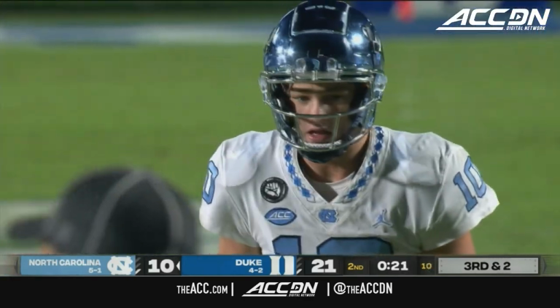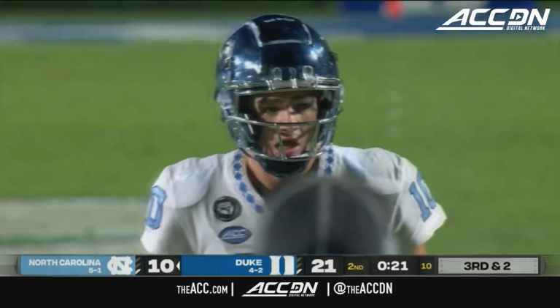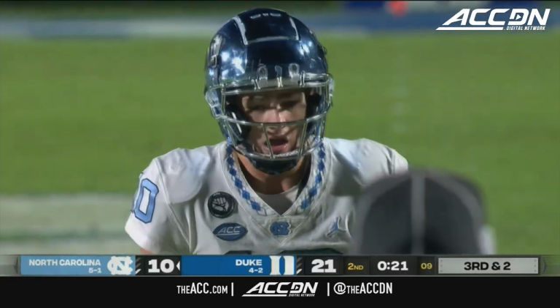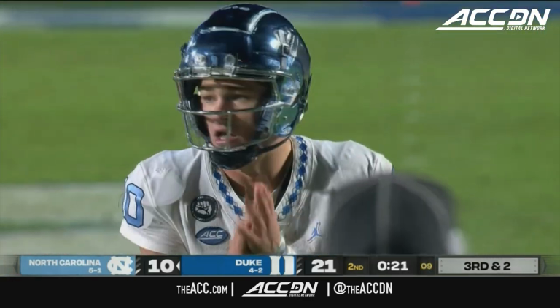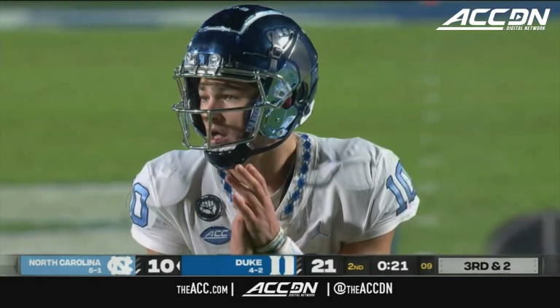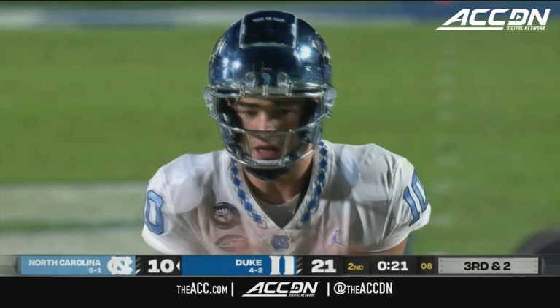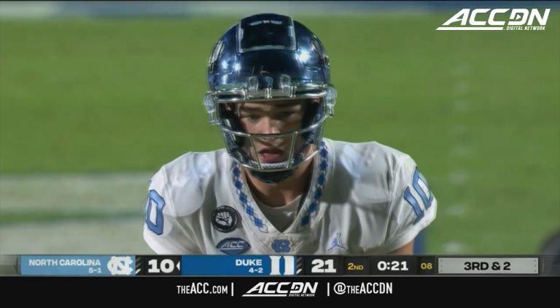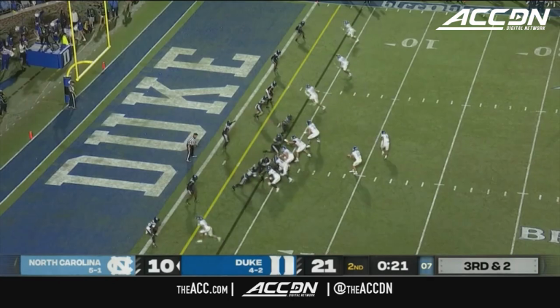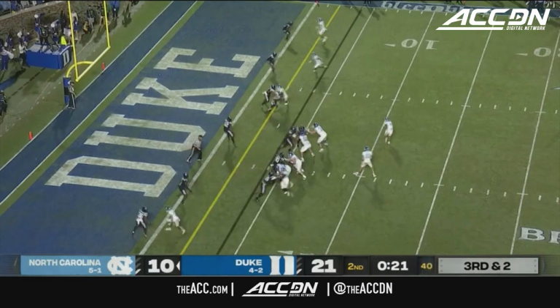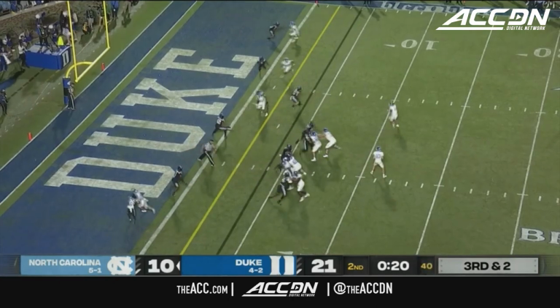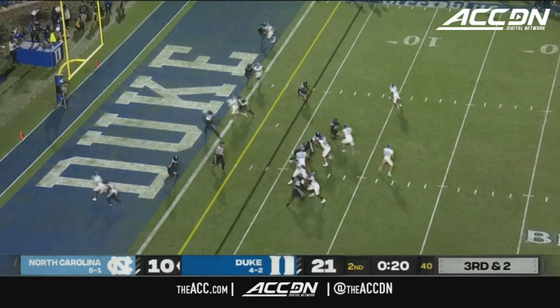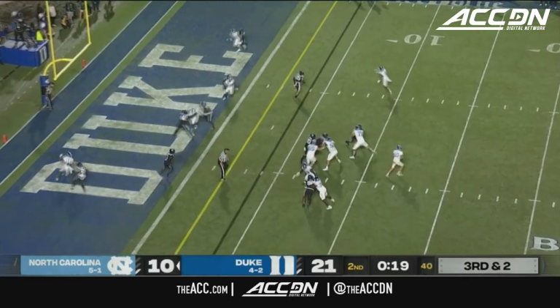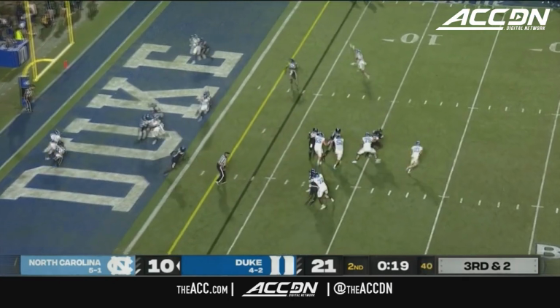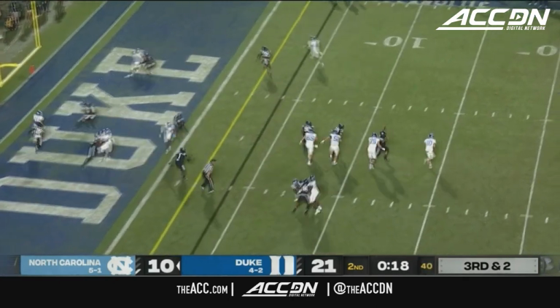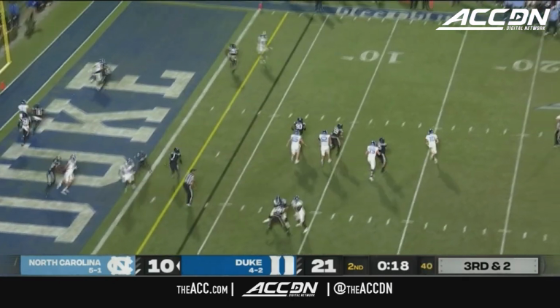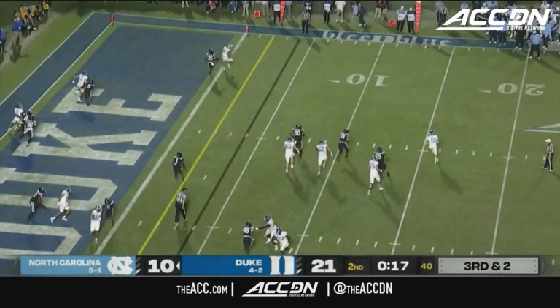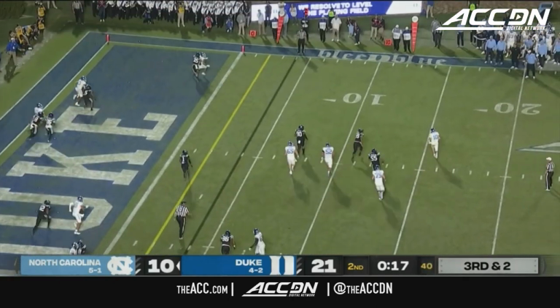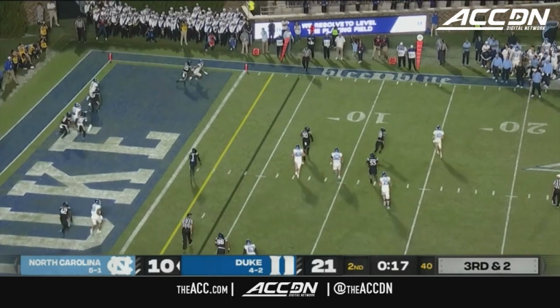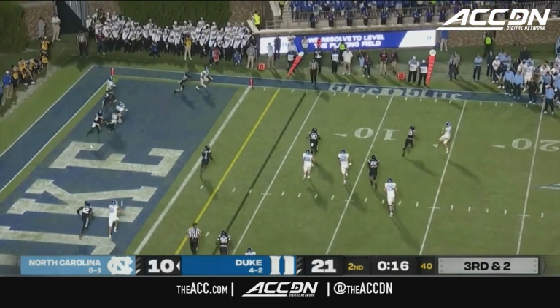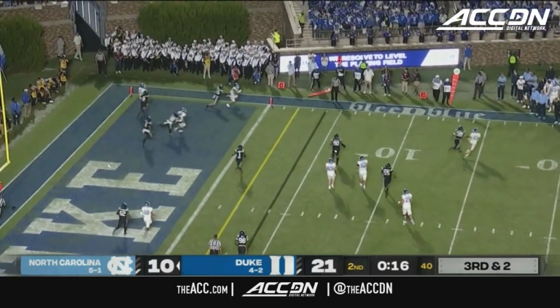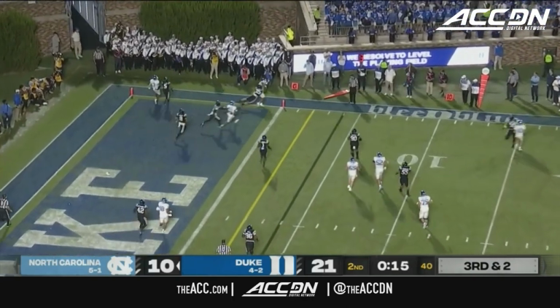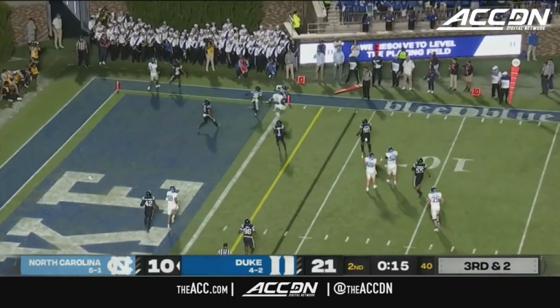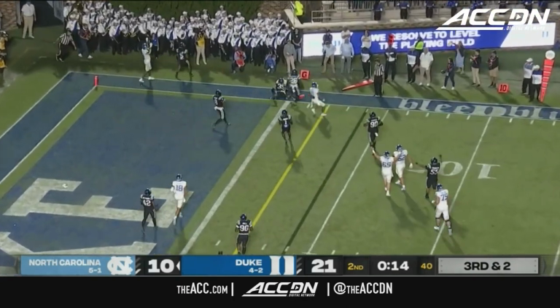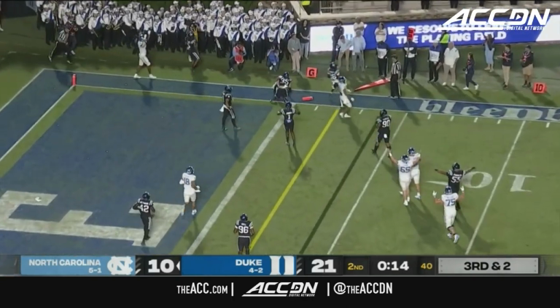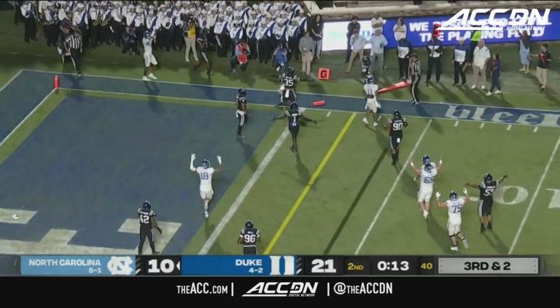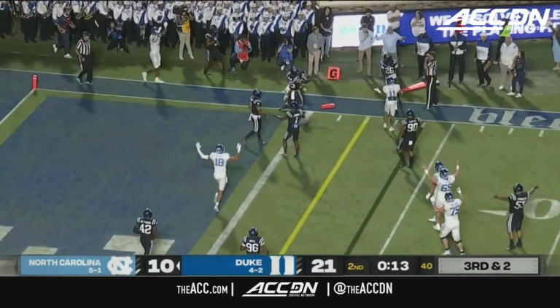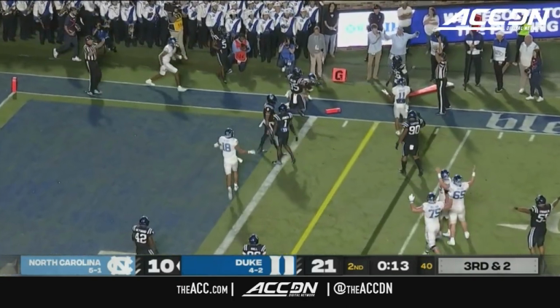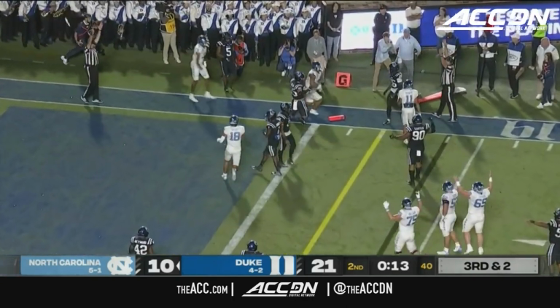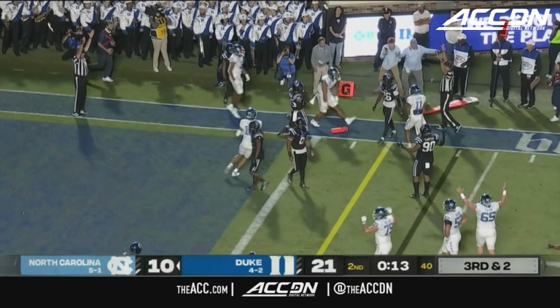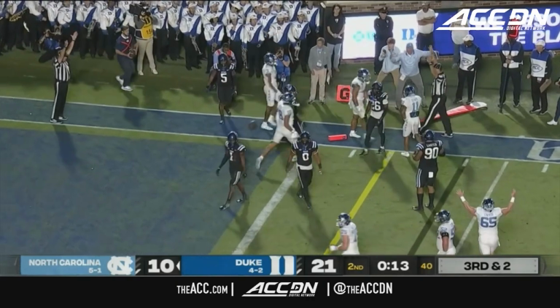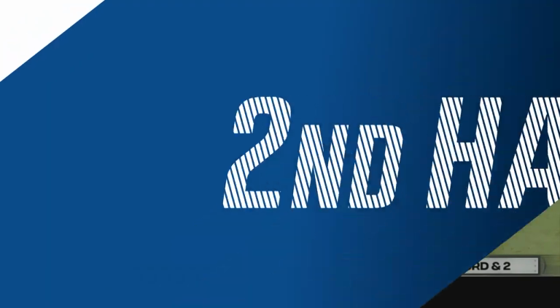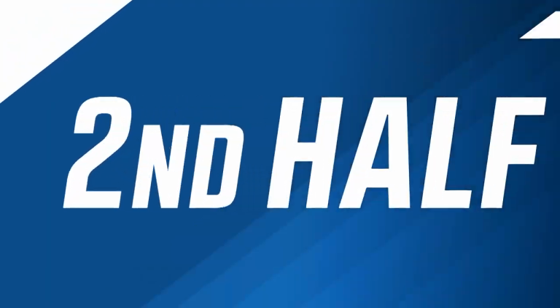In the slot to the top of the screen, Nesbitt and Kamari Morales; Josh Downs alone to the bottom. Here is May — field kind of opening up for him, rolls to the right, shoots it to the end zone. It is caught. Is it a touchdown? It is, for Caleb Hood.